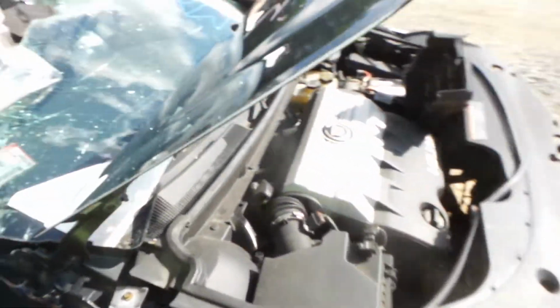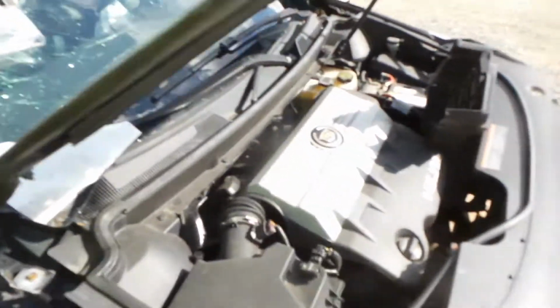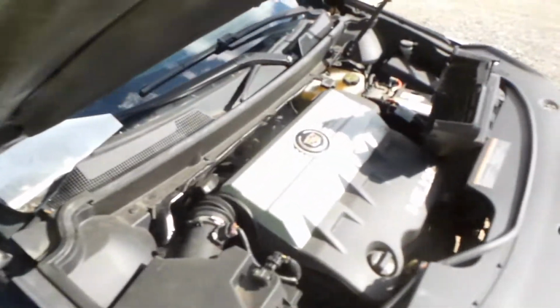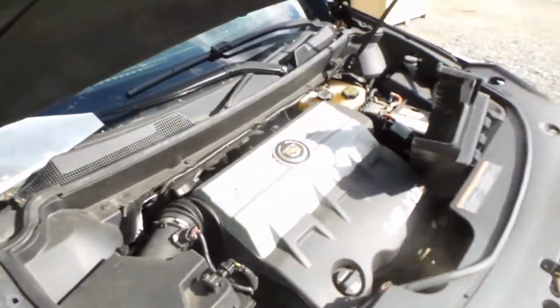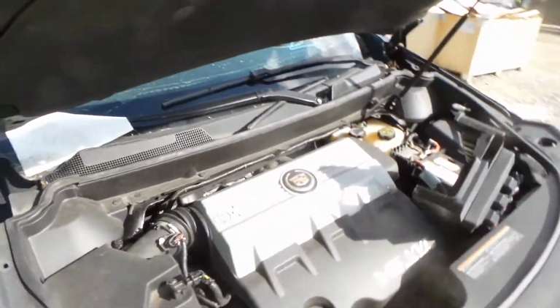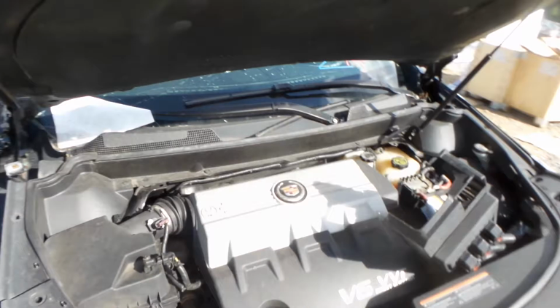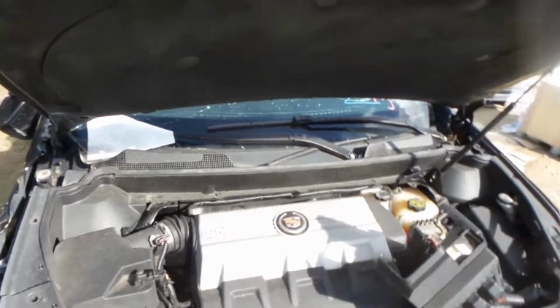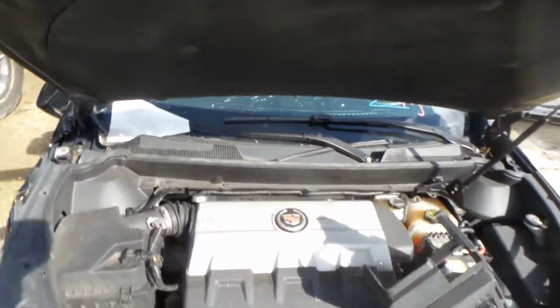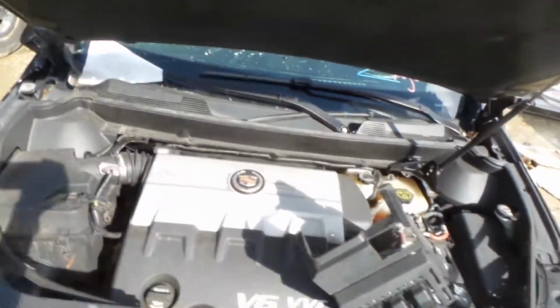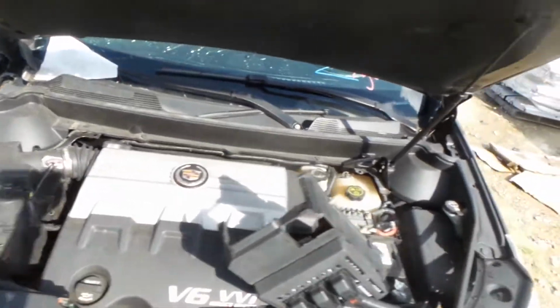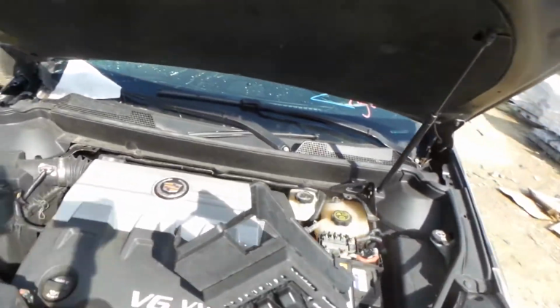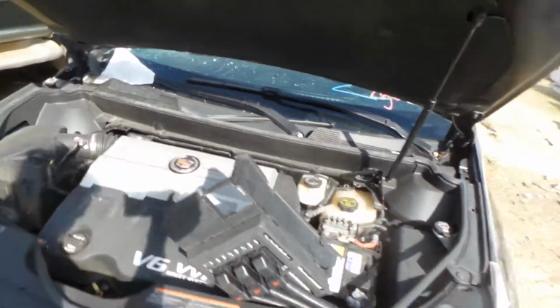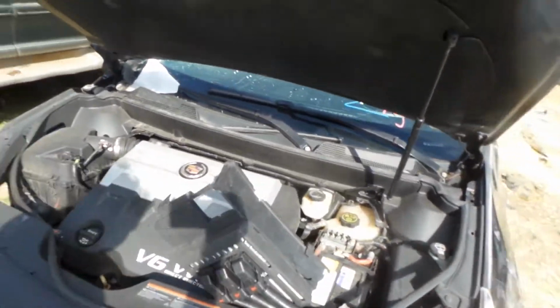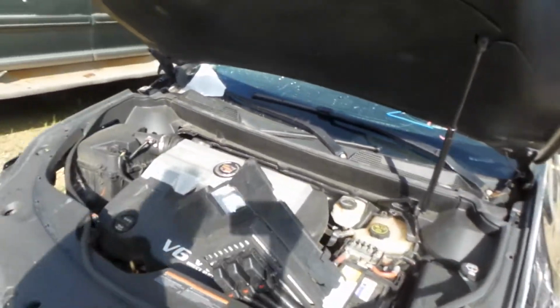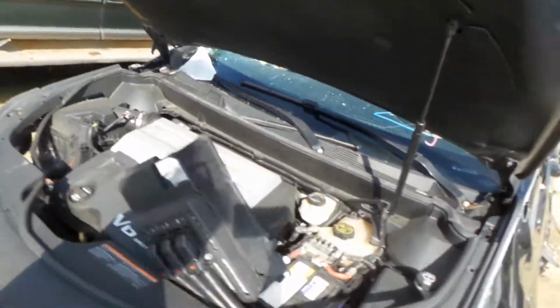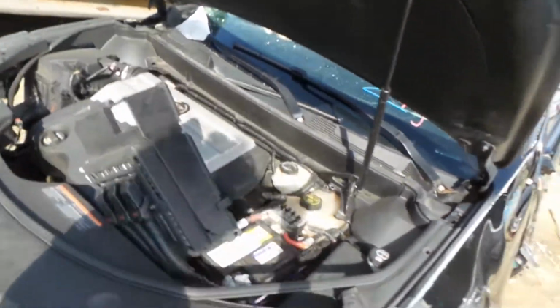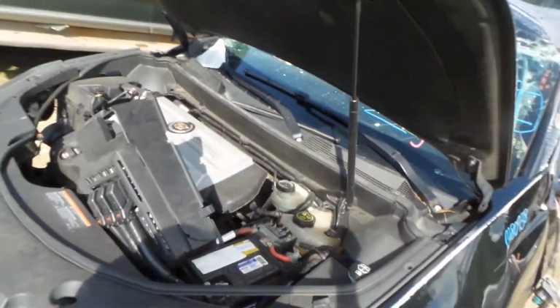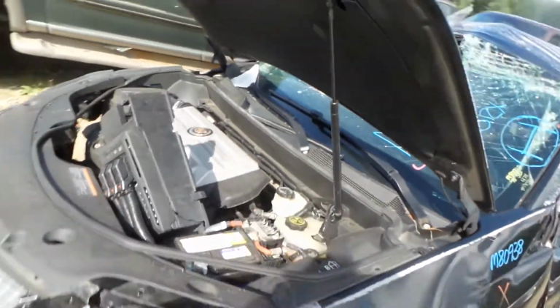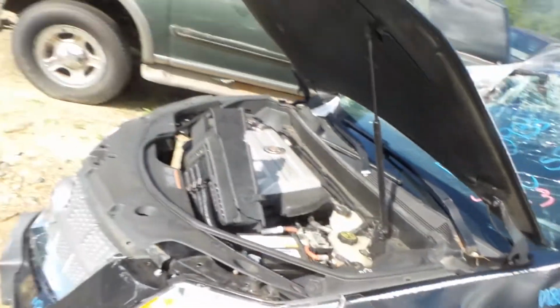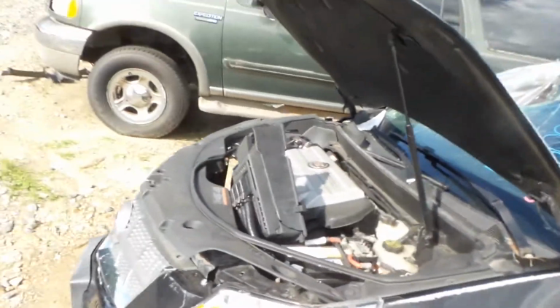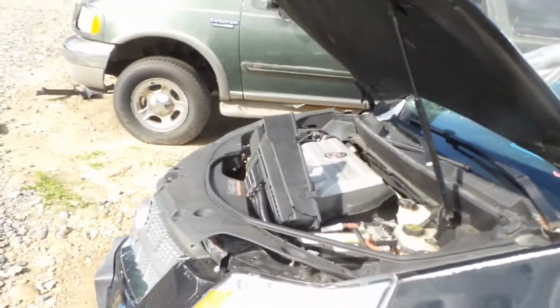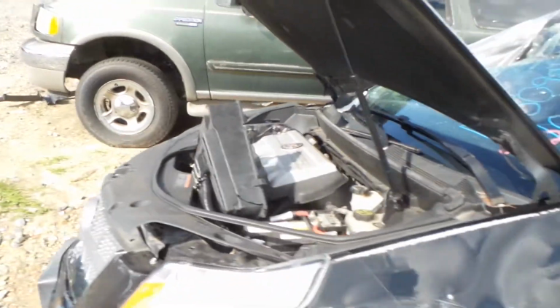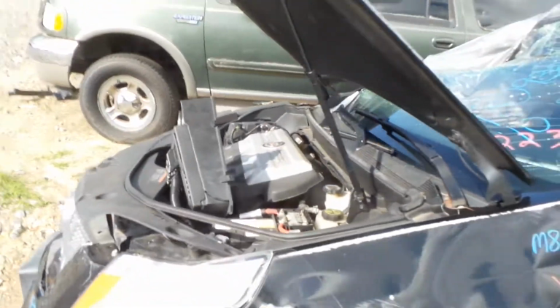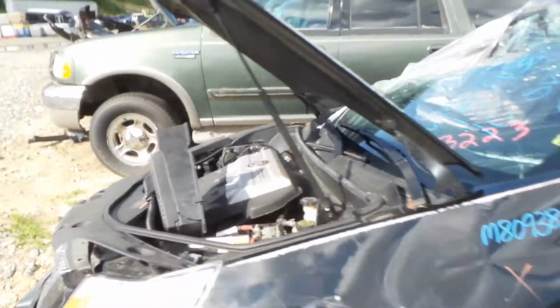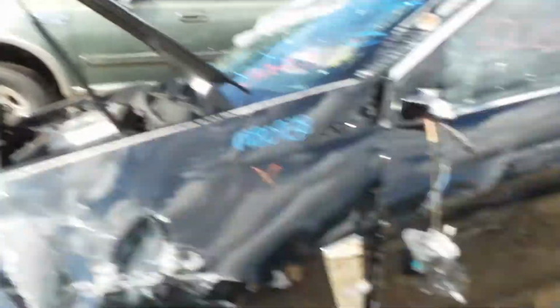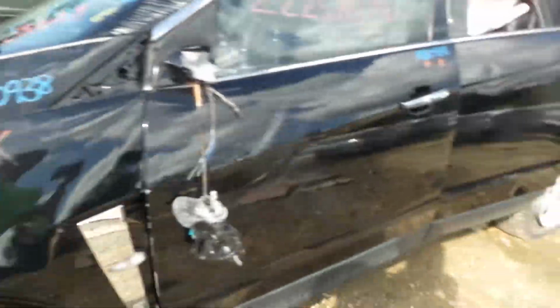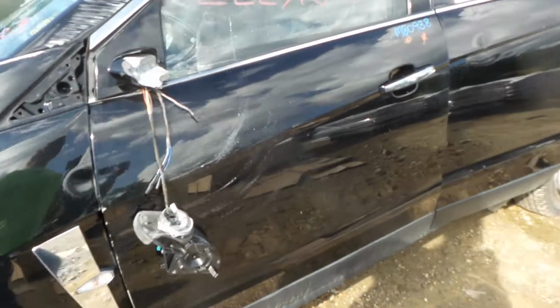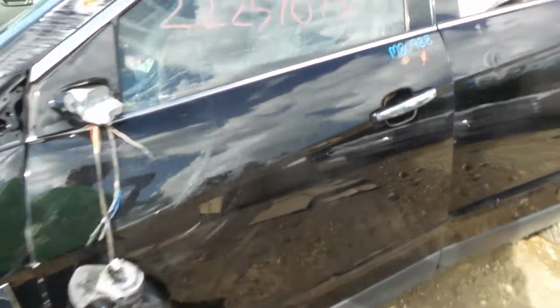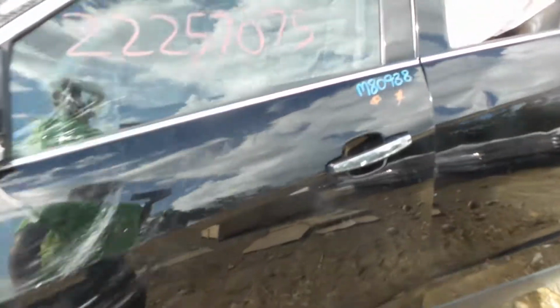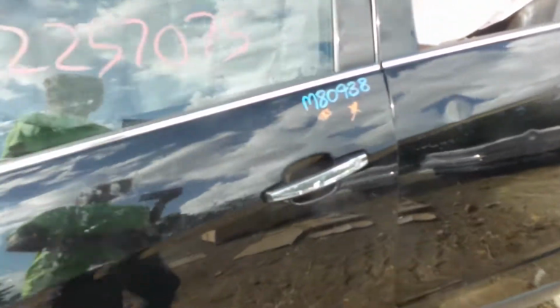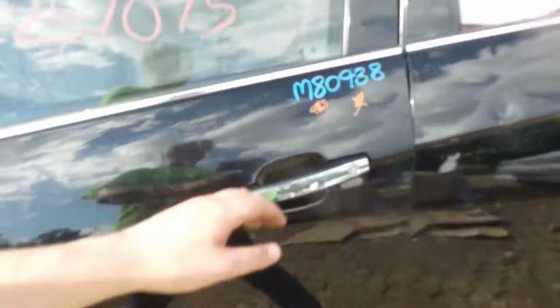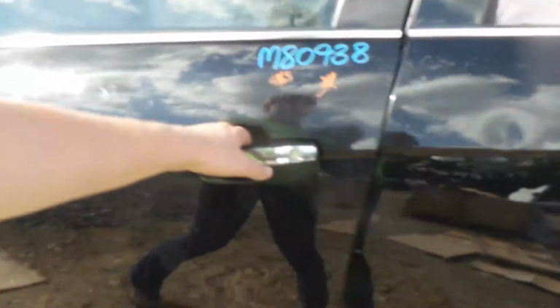The oil is clean in this engine, but we cannot get it to run because of the way the vehicle was hit. It is having electrical issues. It has a mileage of 127,000.